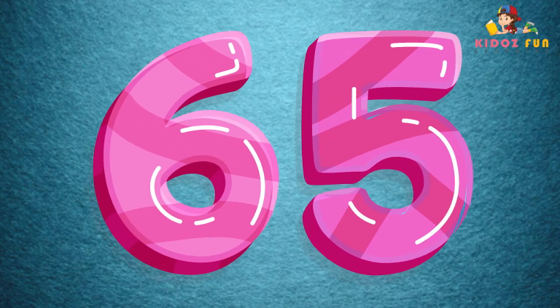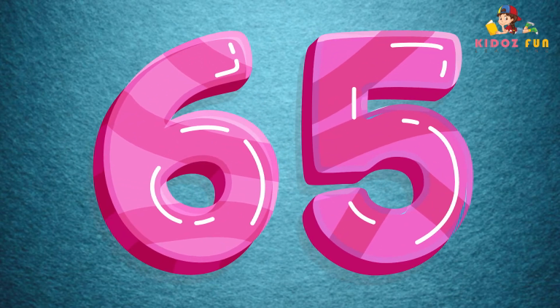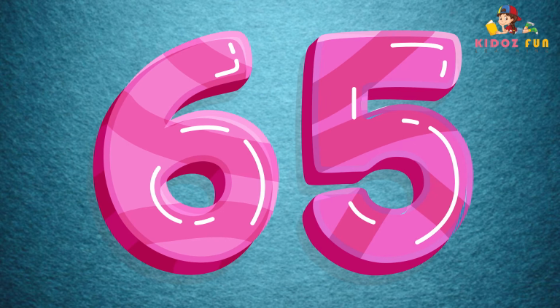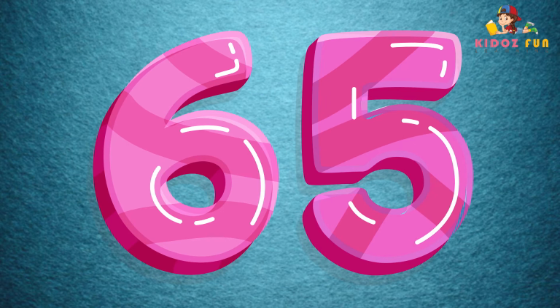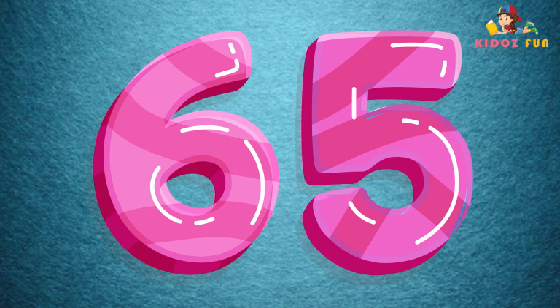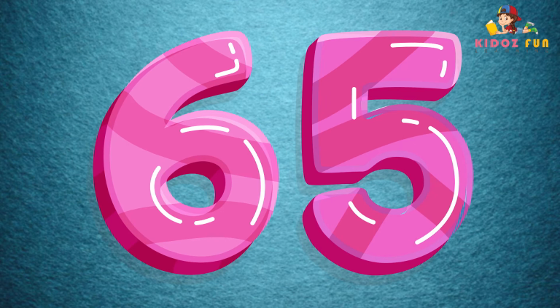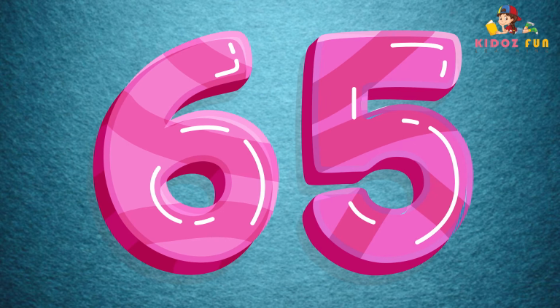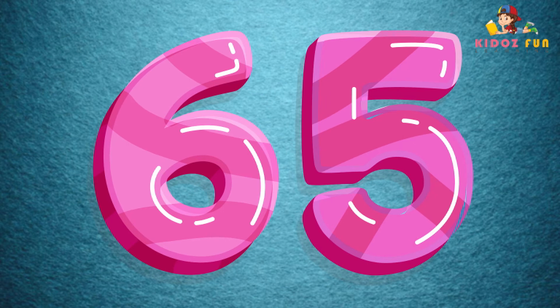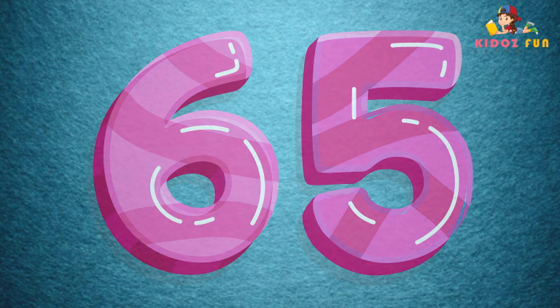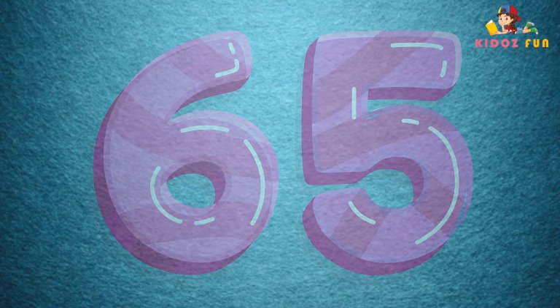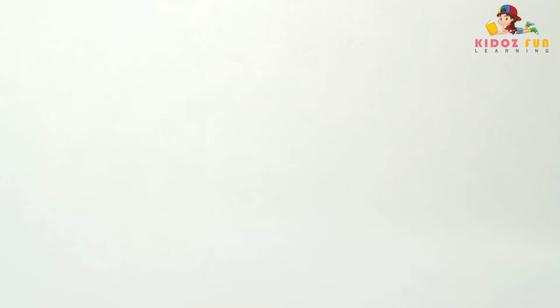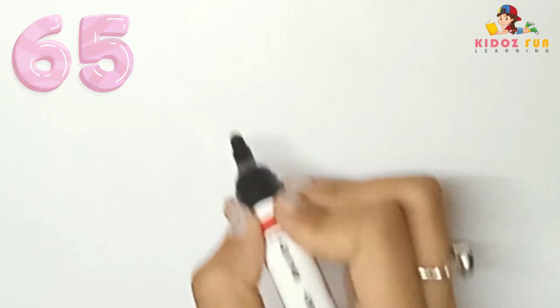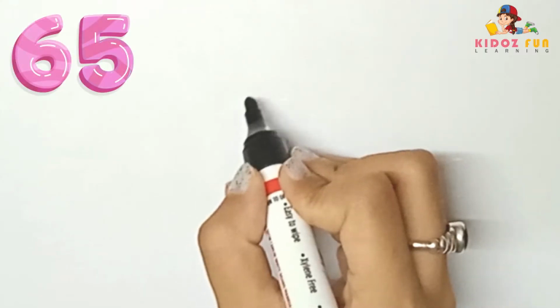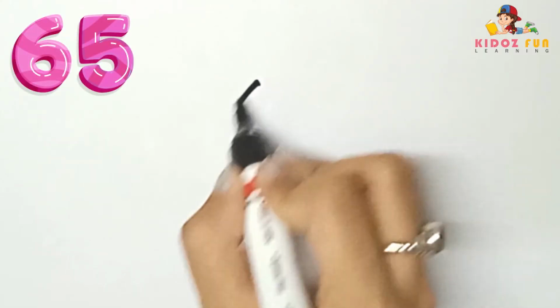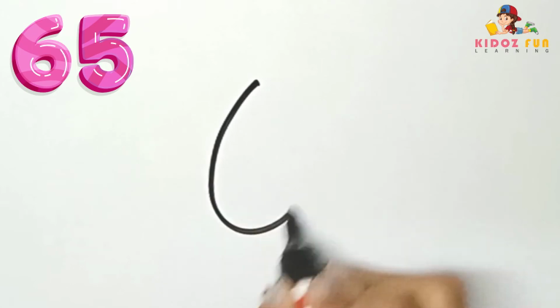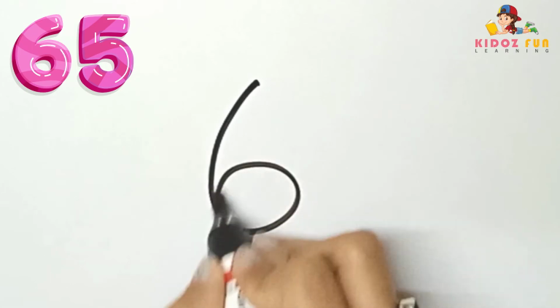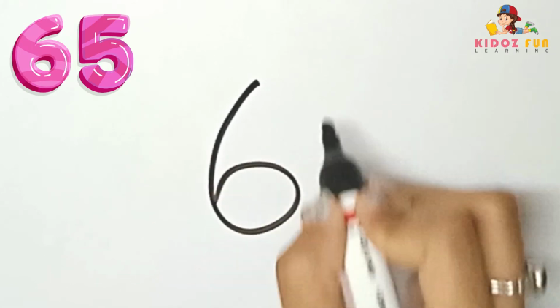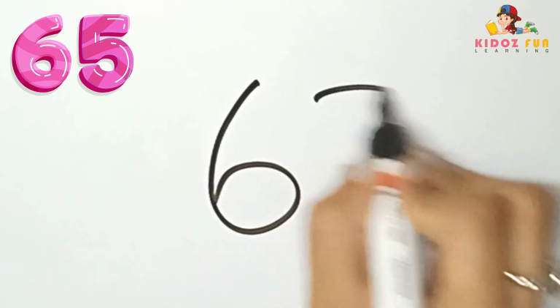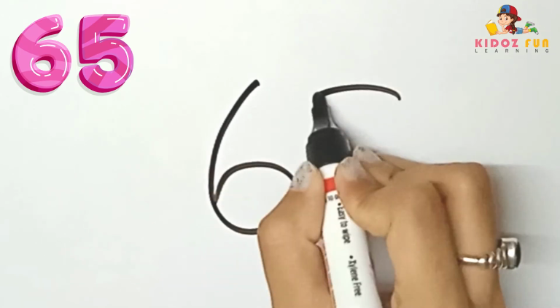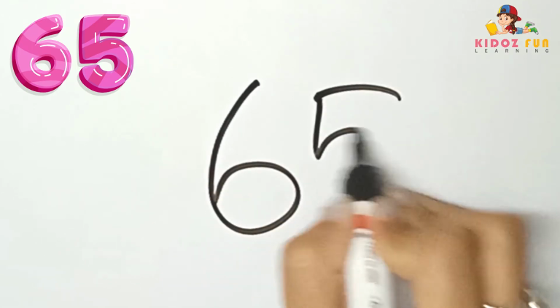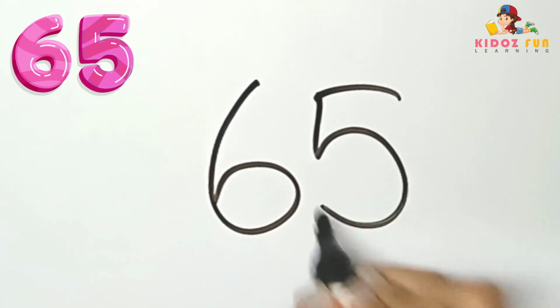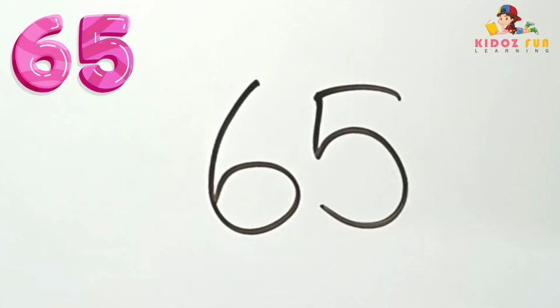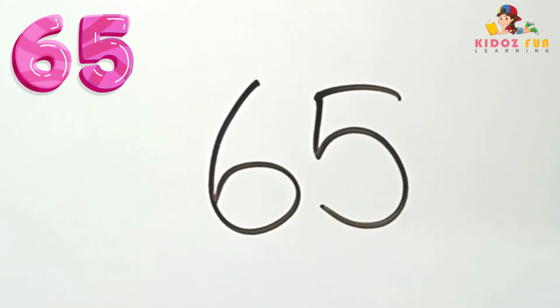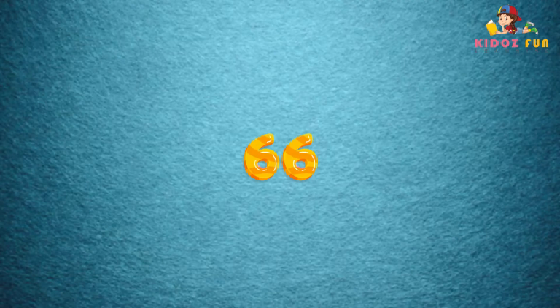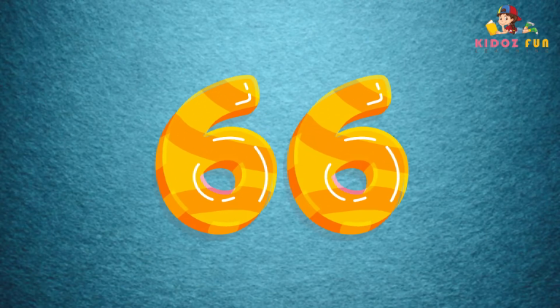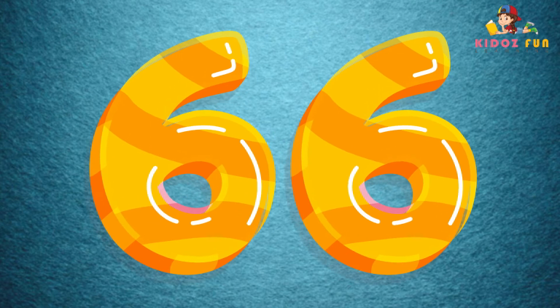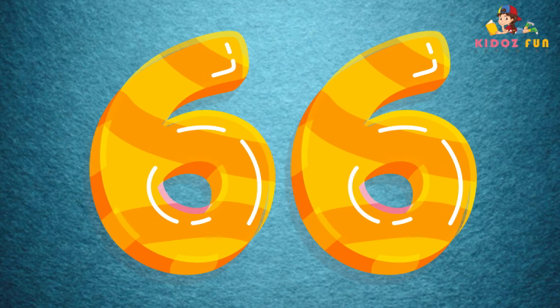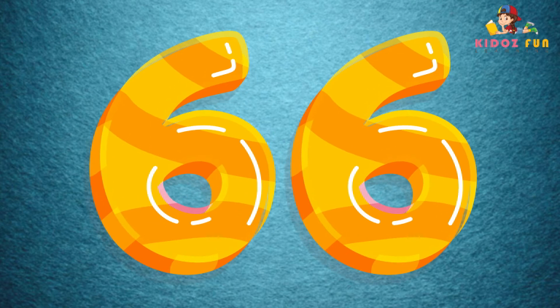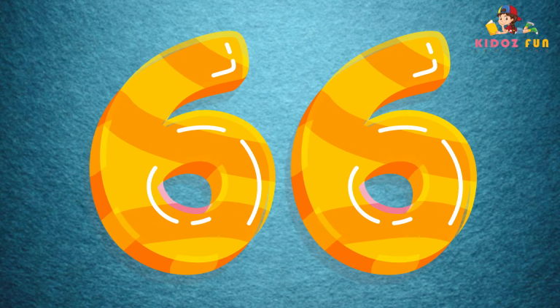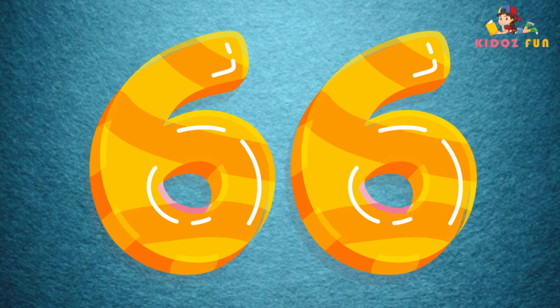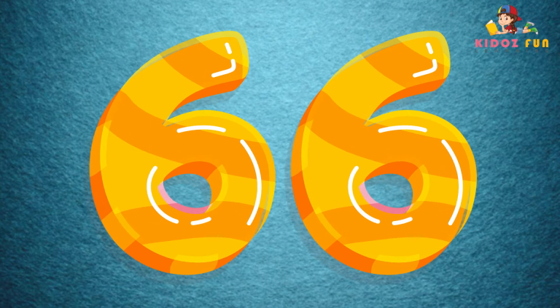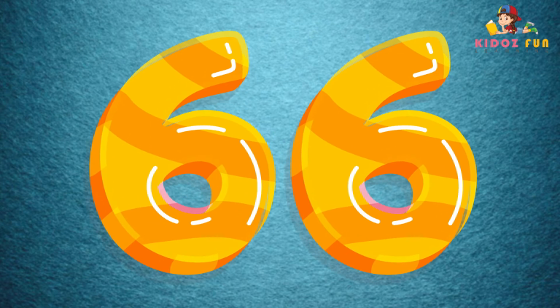65, let's write number 65. 66, let's write number 66.